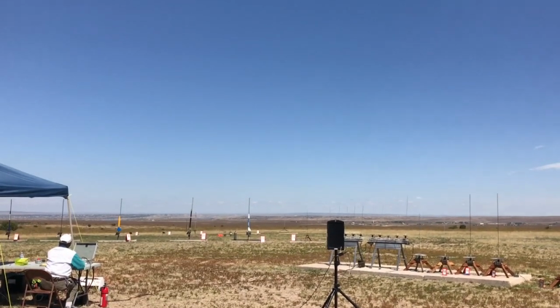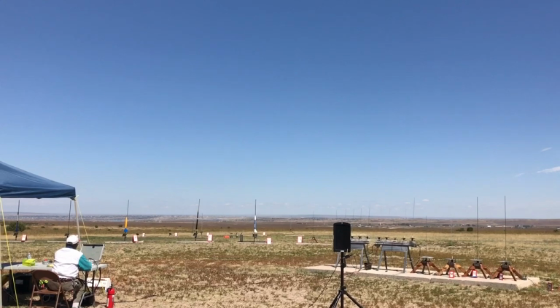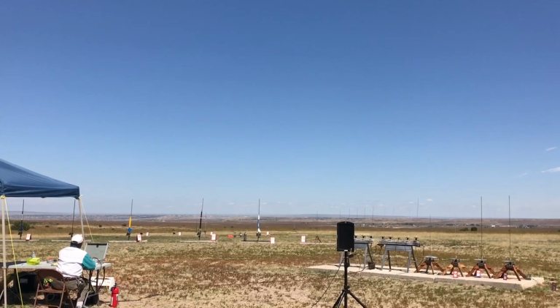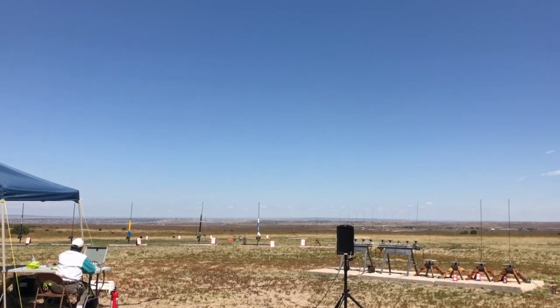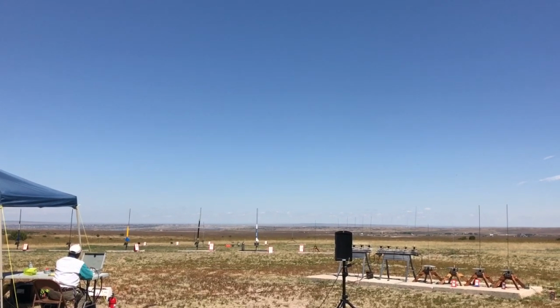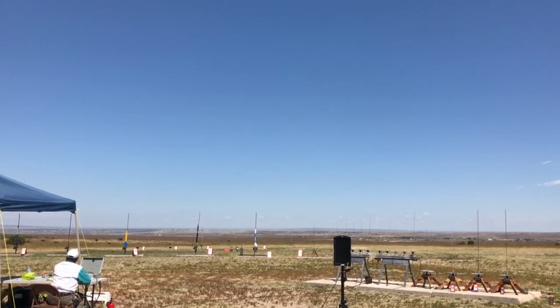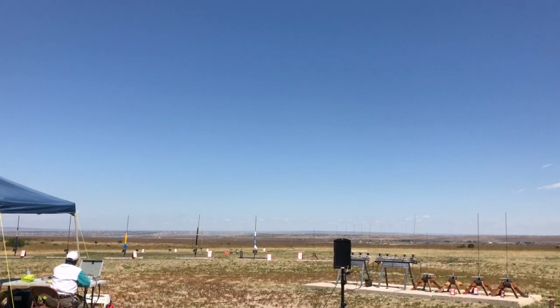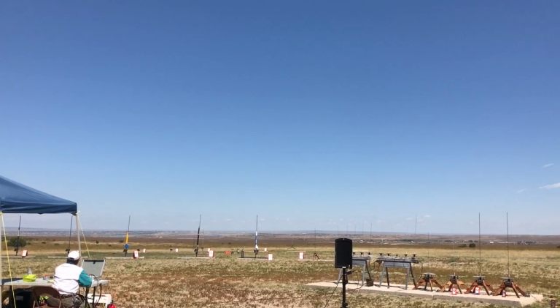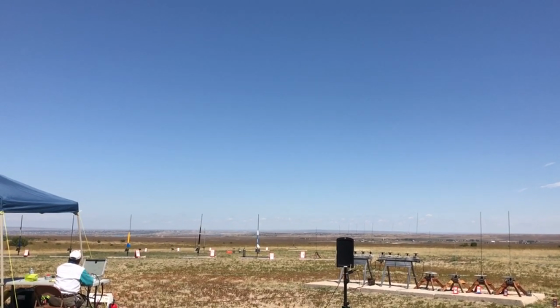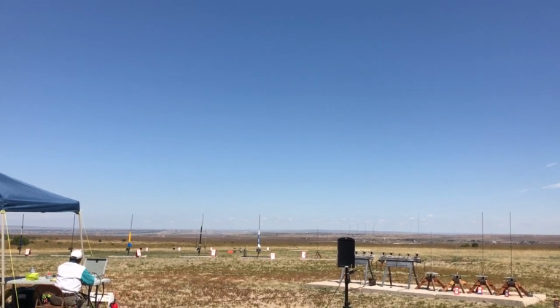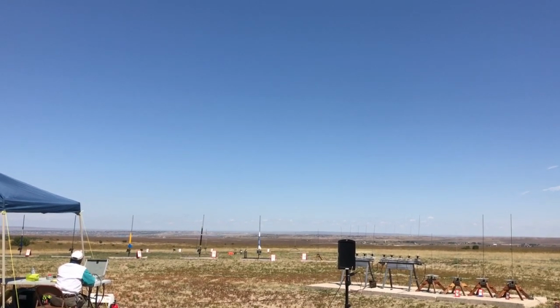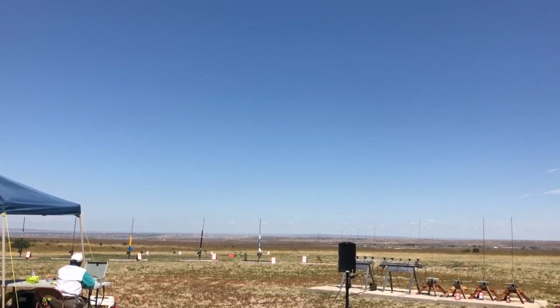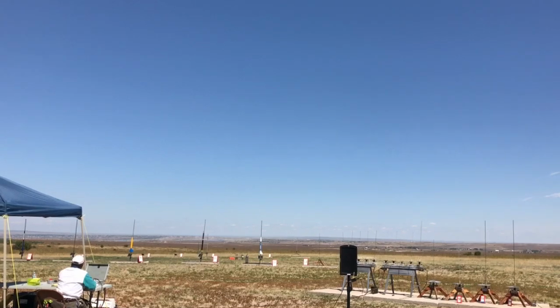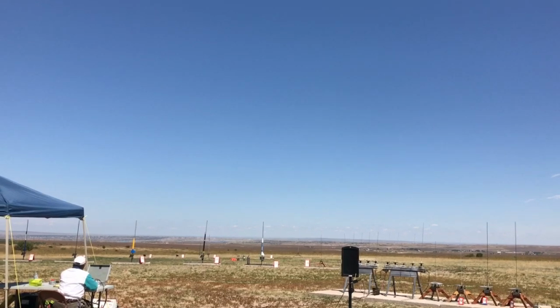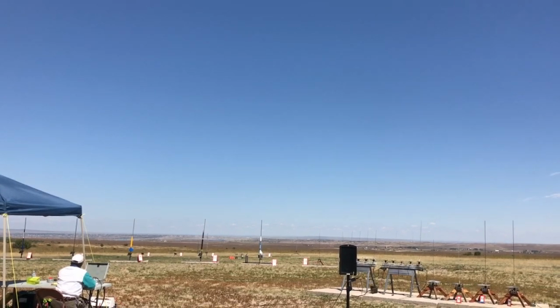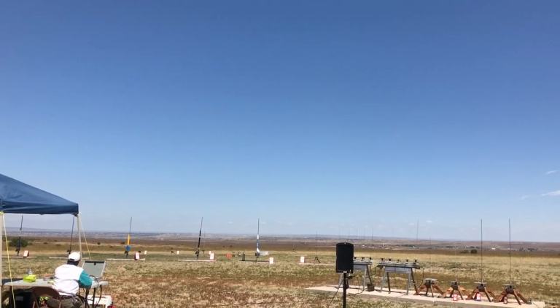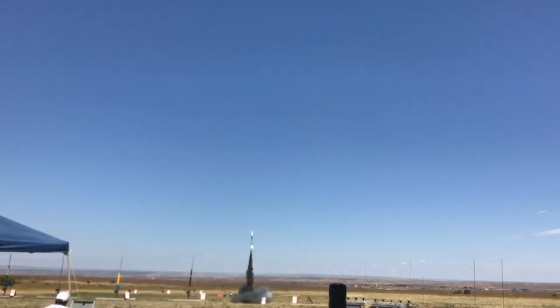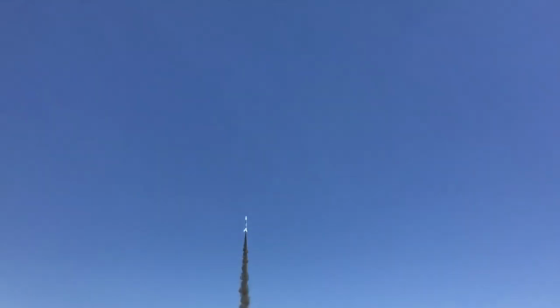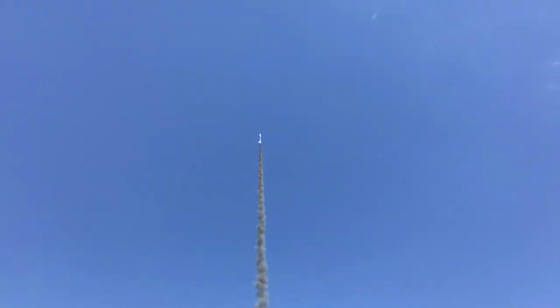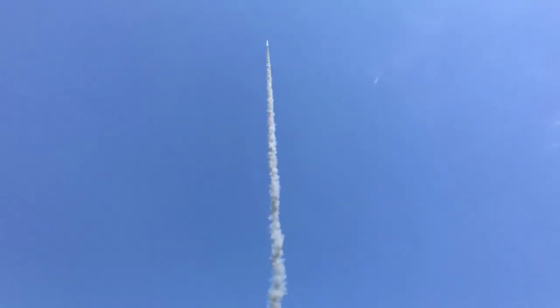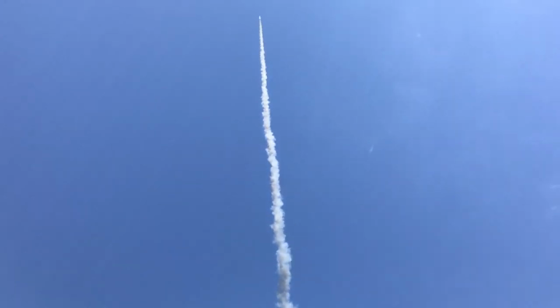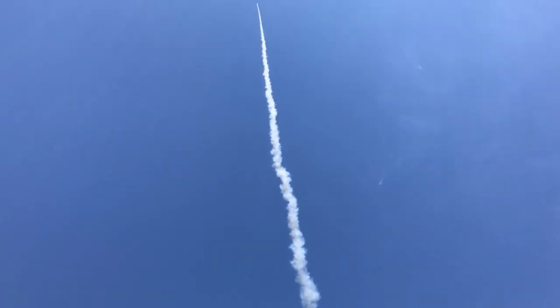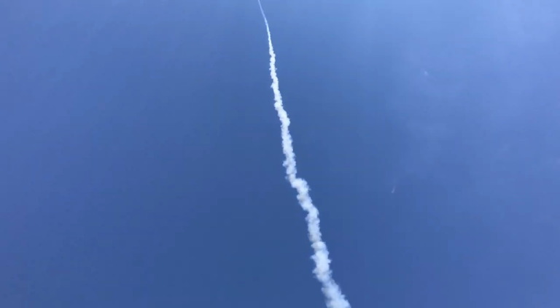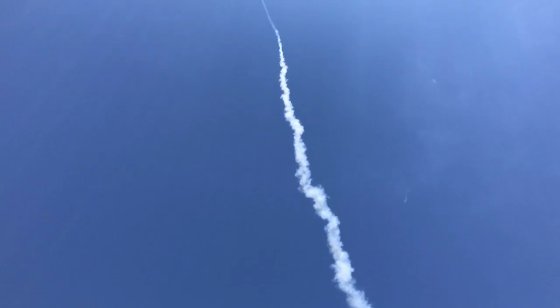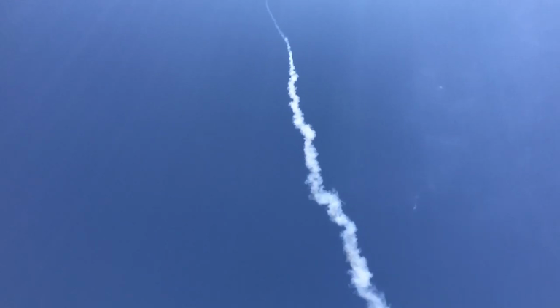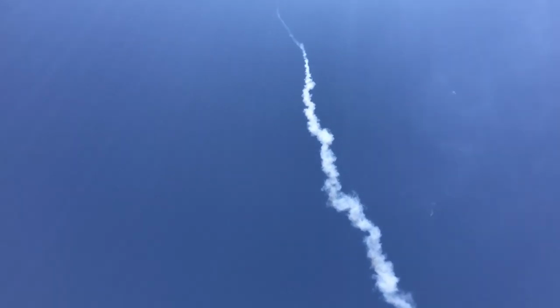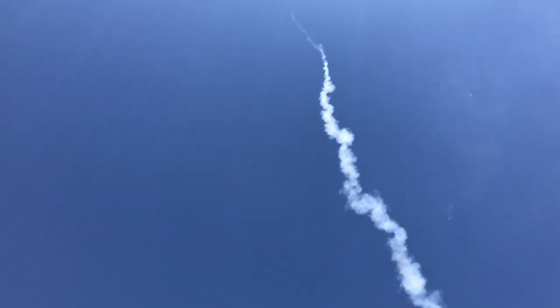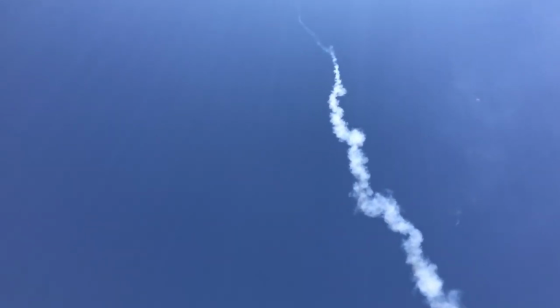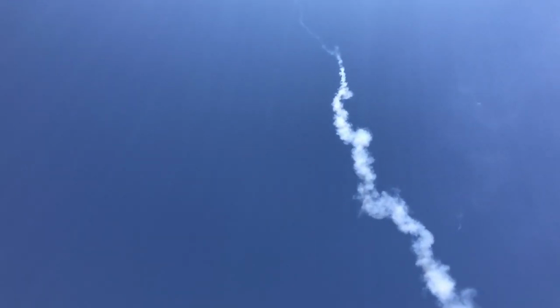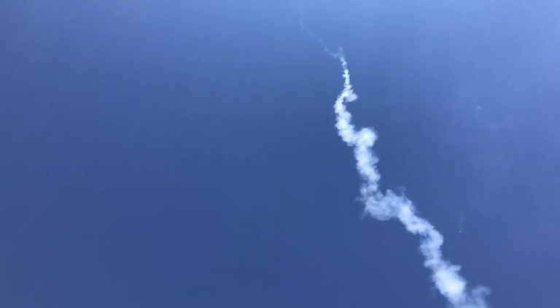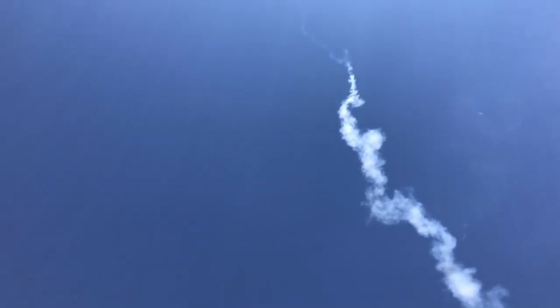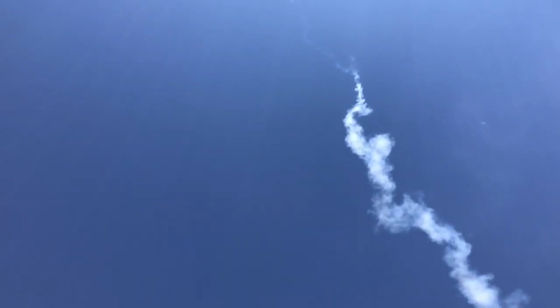Five, four, three, two, one, launch. Yeah, there it goes. Aerotech Smokey Sam H73J.